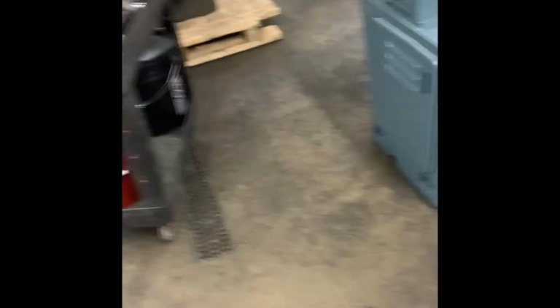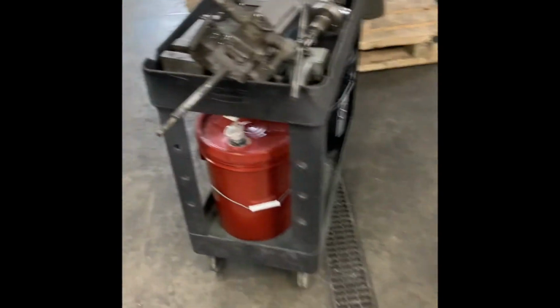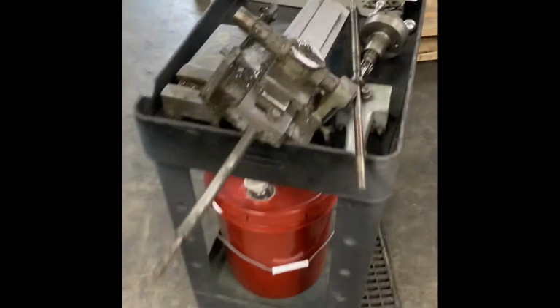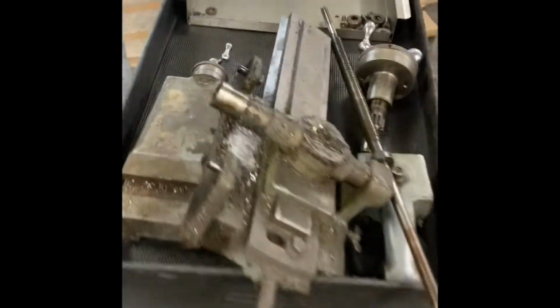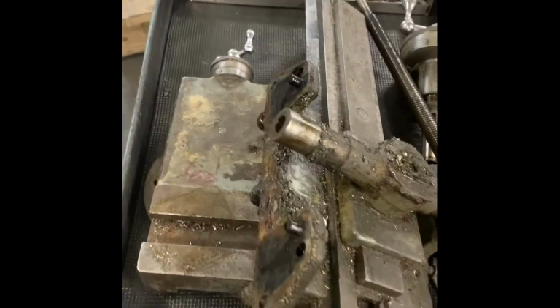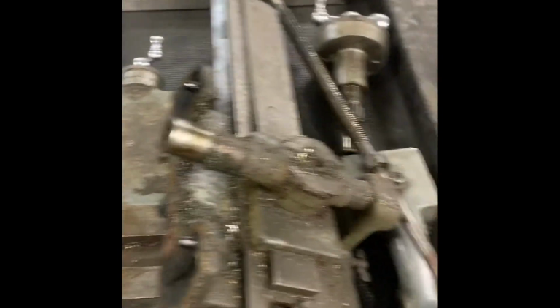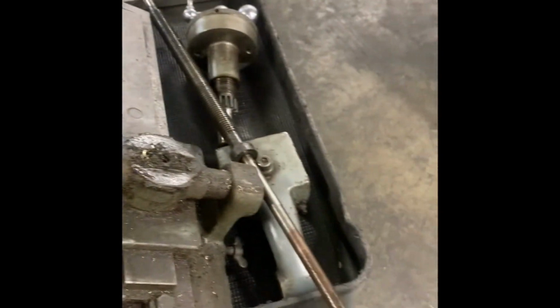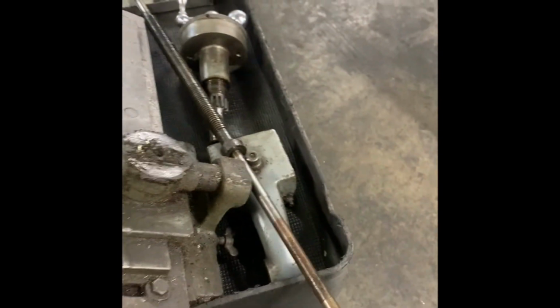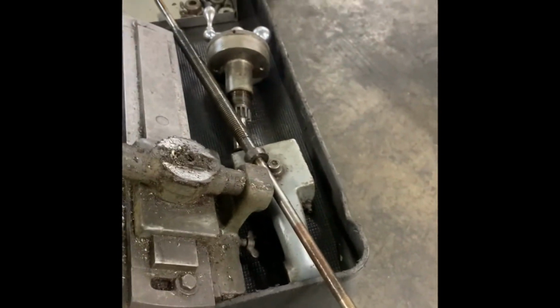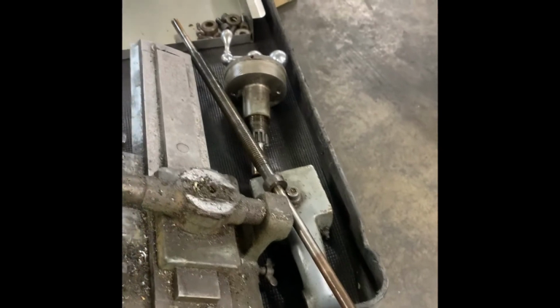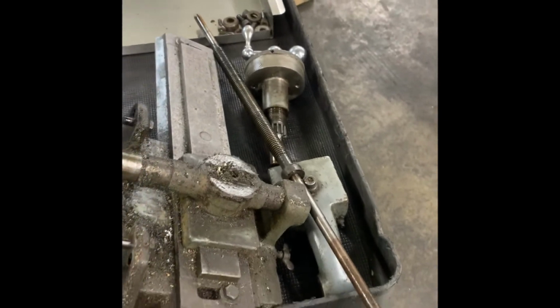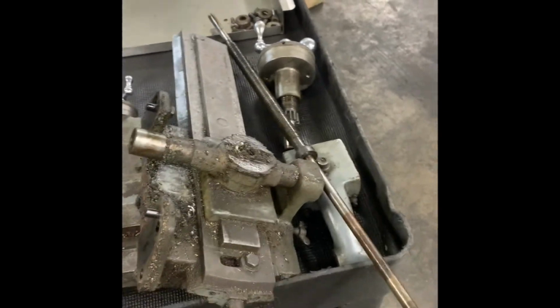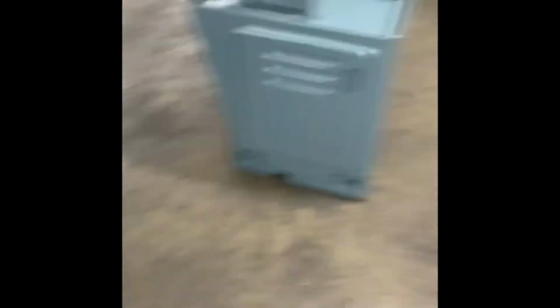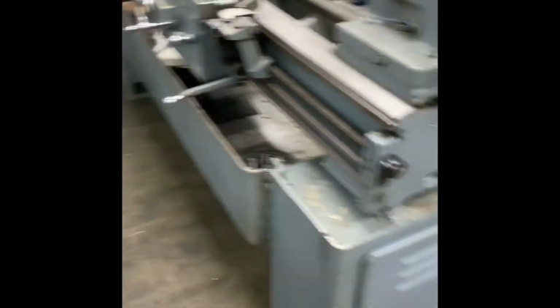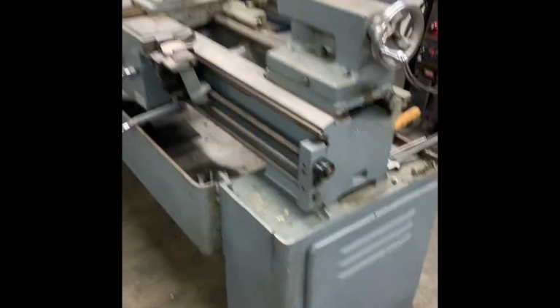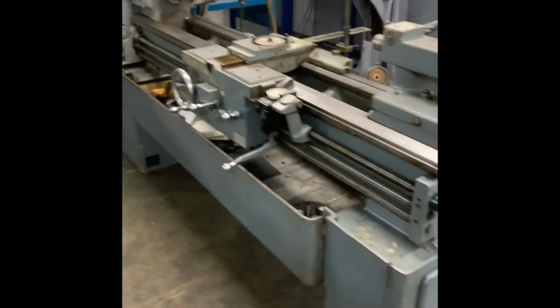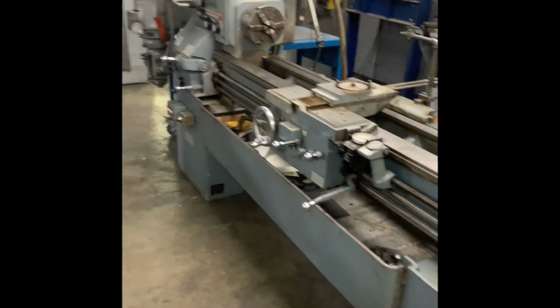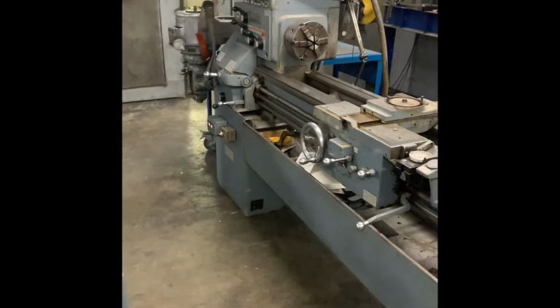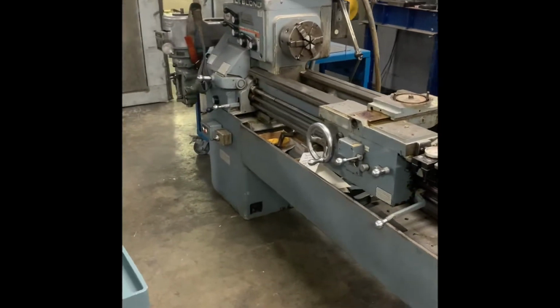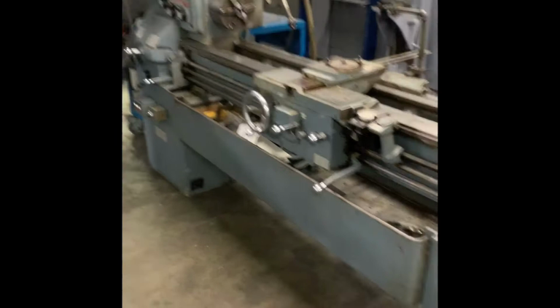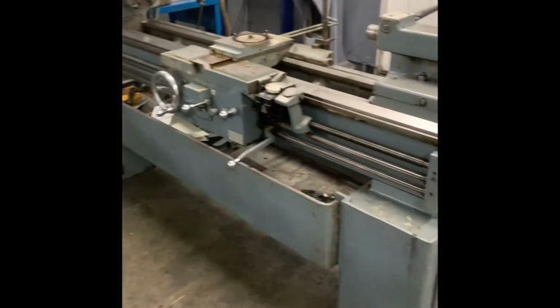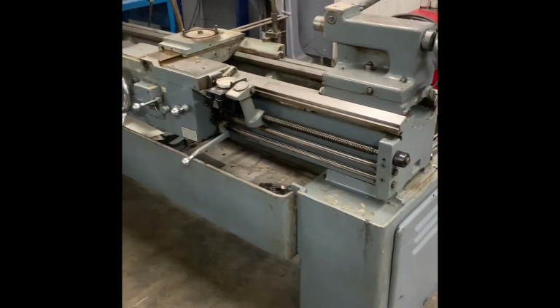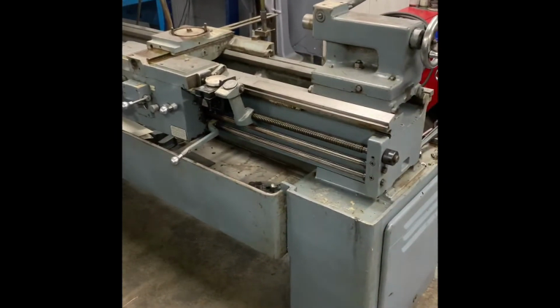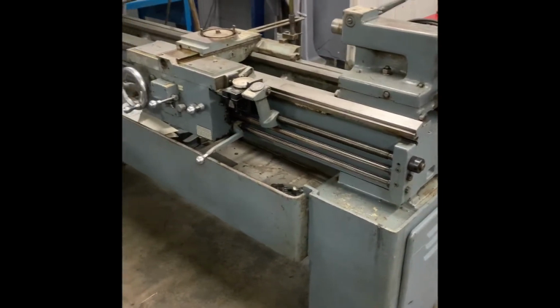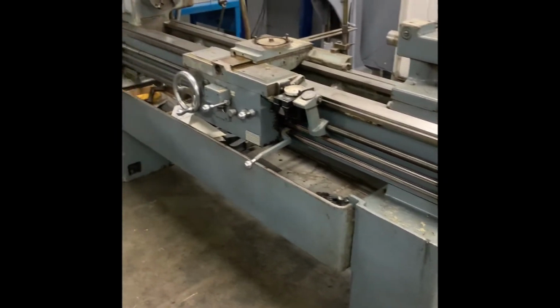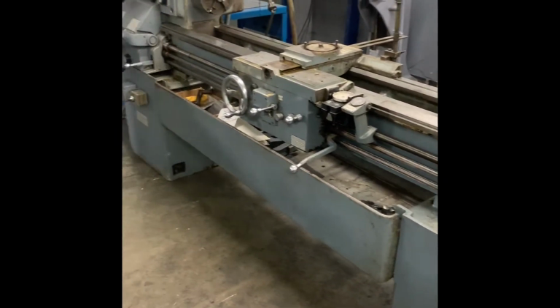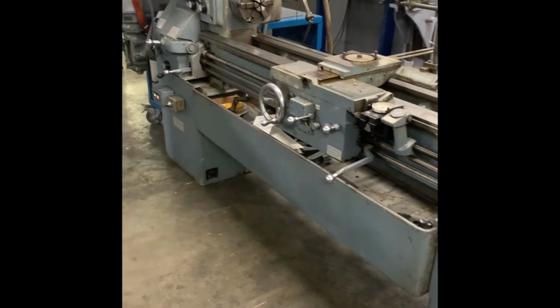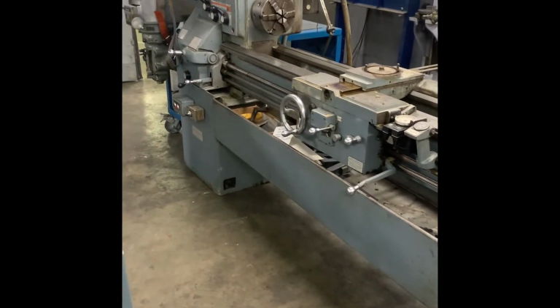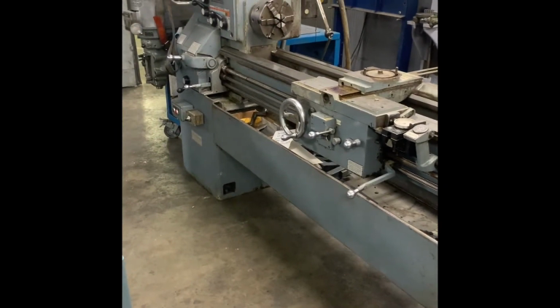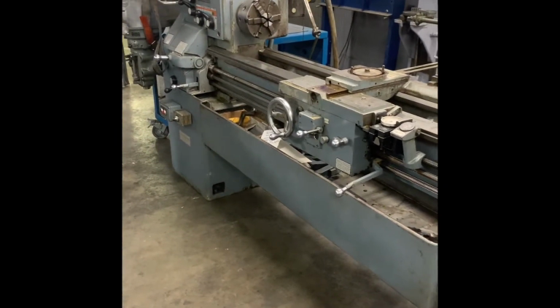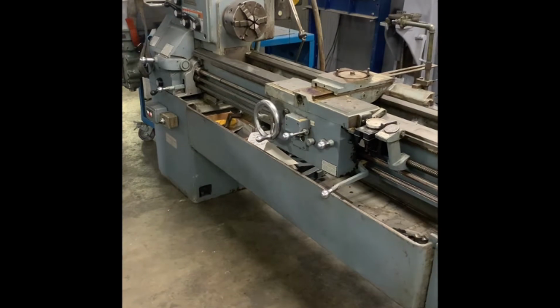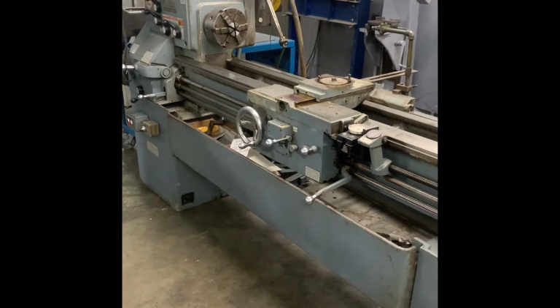Here they are over here — a taper attachment, compound, cross slide screw, stuff like that. So as we go, same thing with the Bridgeport, I'll kind of show you what I find and show you what I do to a serviced LeBlond from Machine Tools Rebuilt.